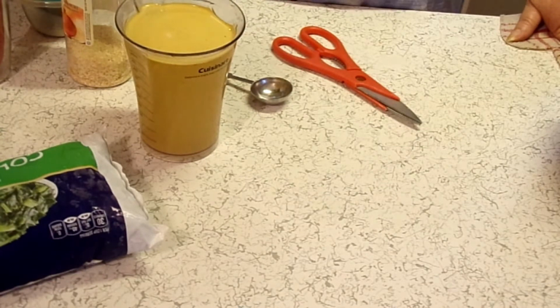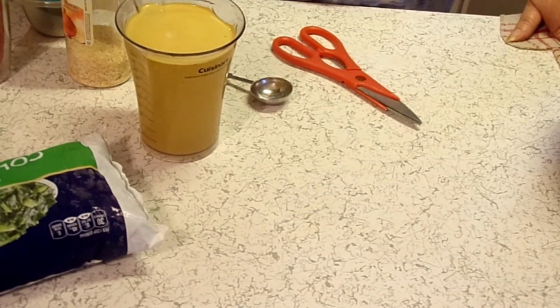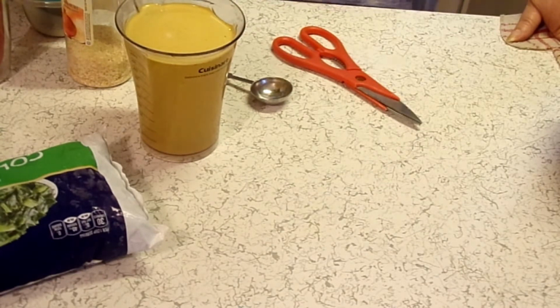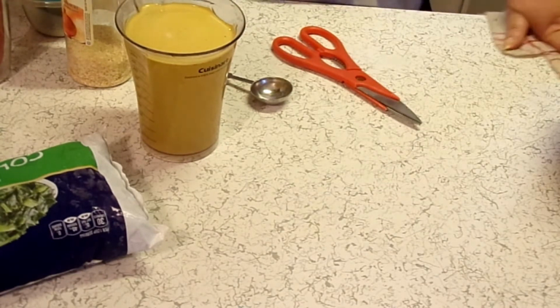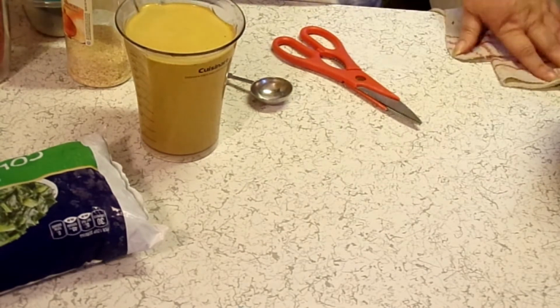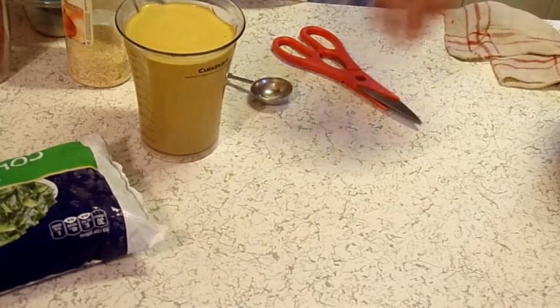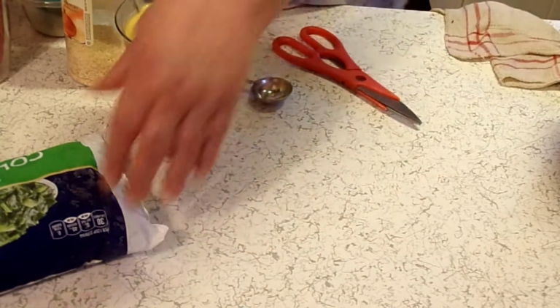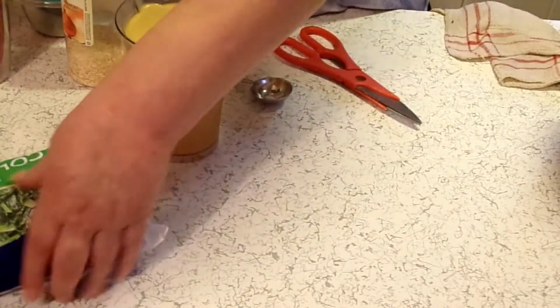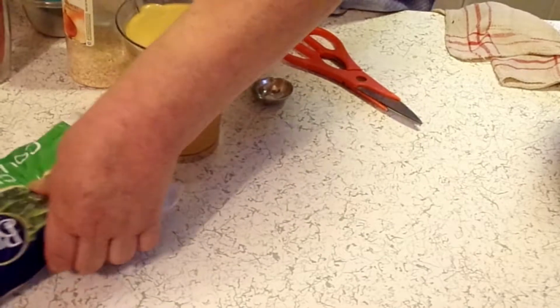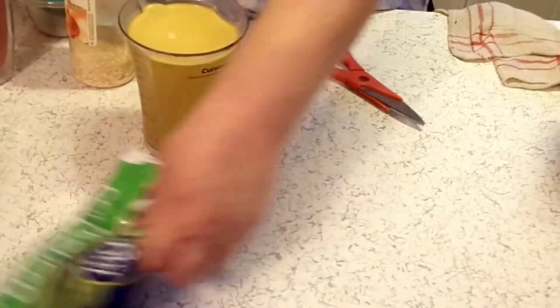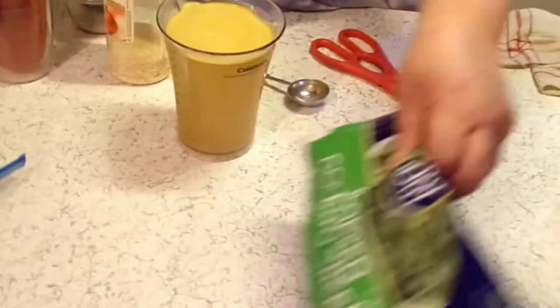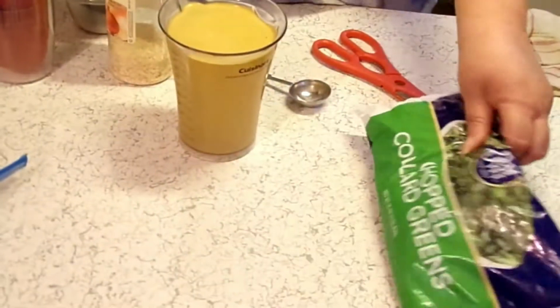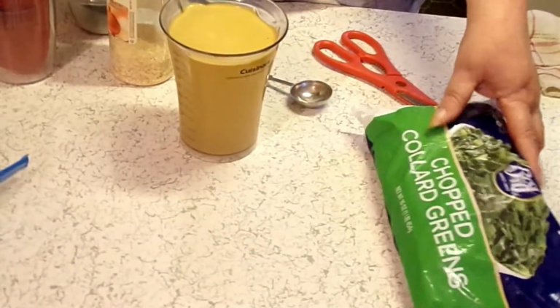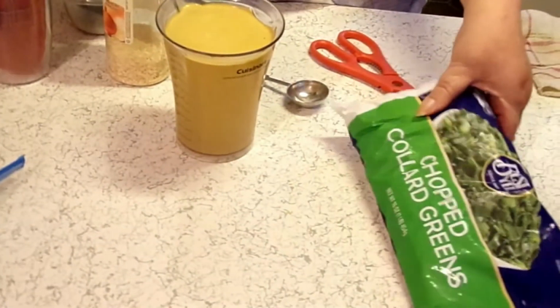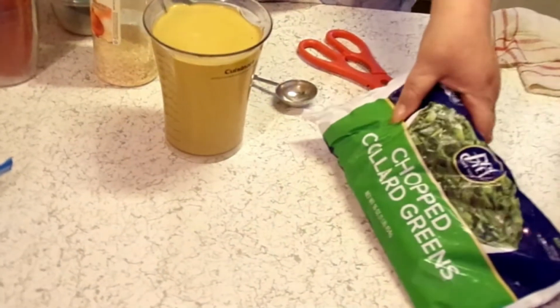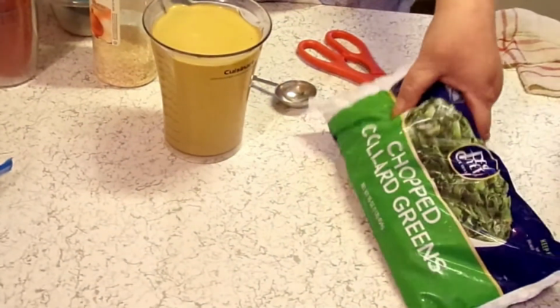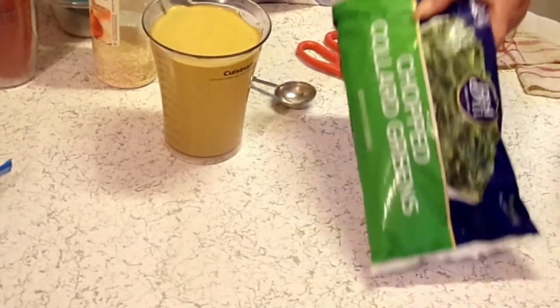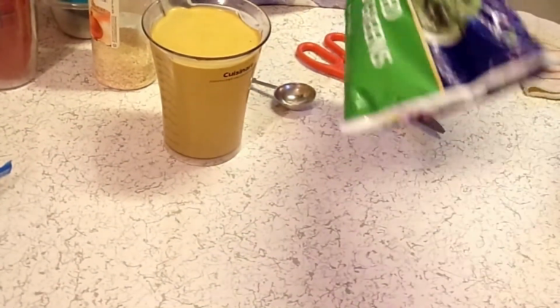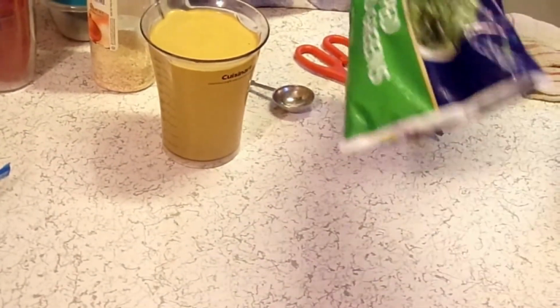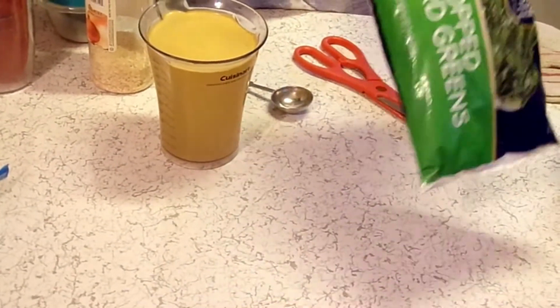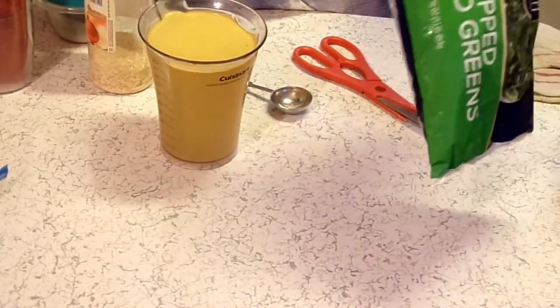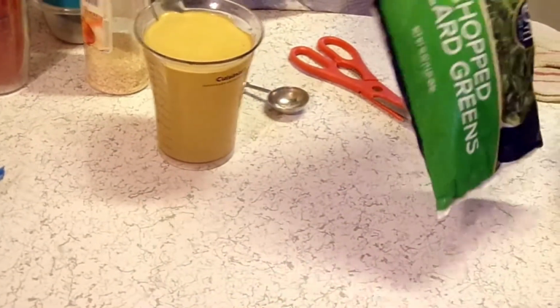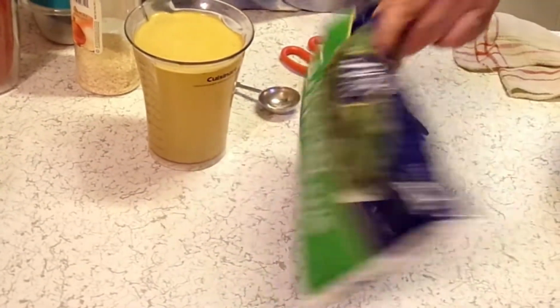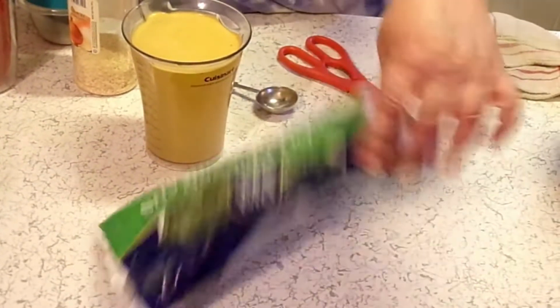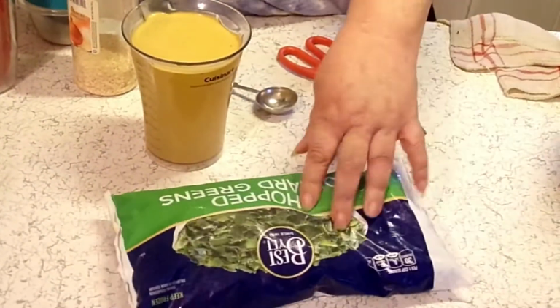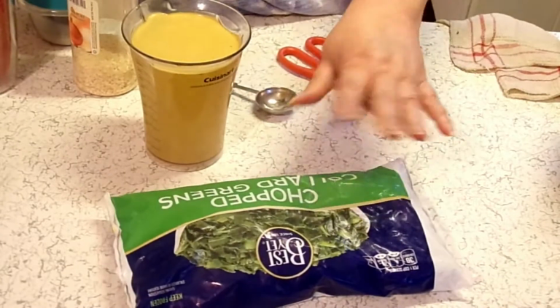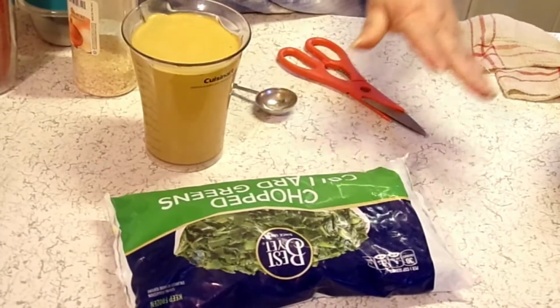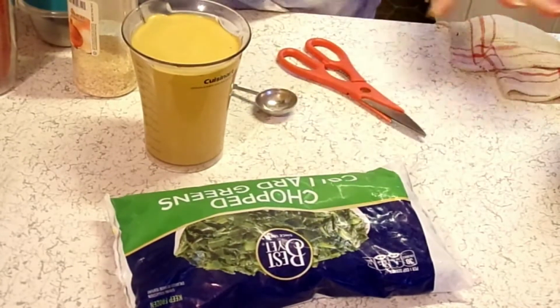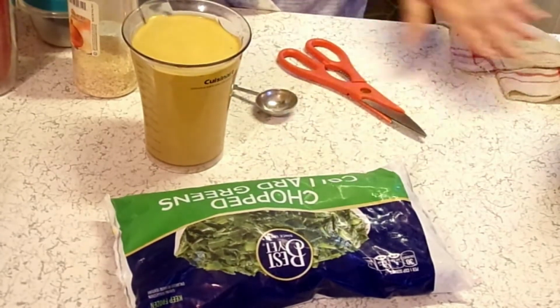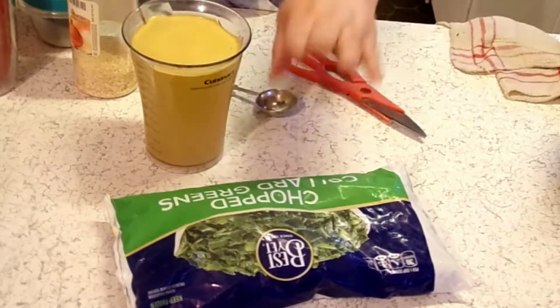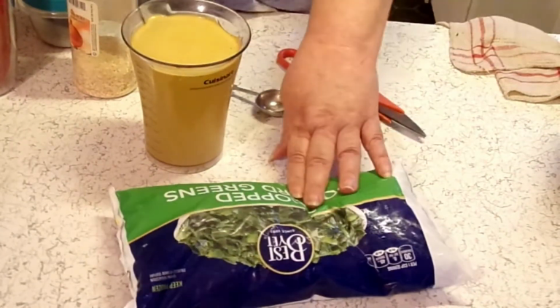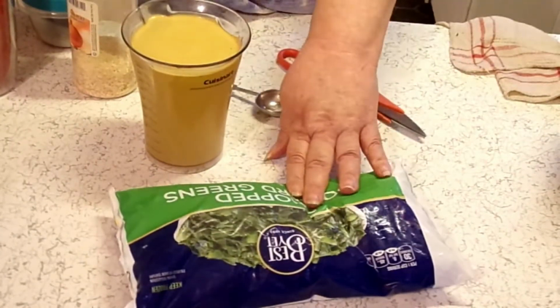Now I am cheating because you know collard greens aren't good until the first frost in the fall, and it's August and it's 100 degrees. So I'm using frozen.